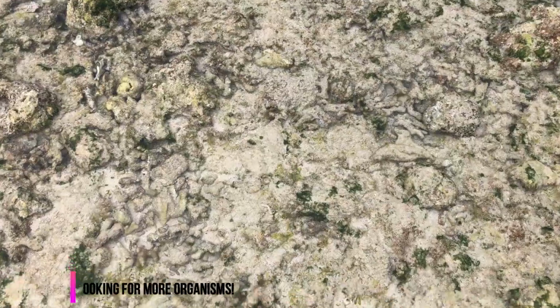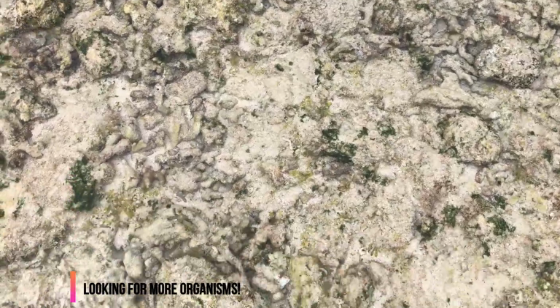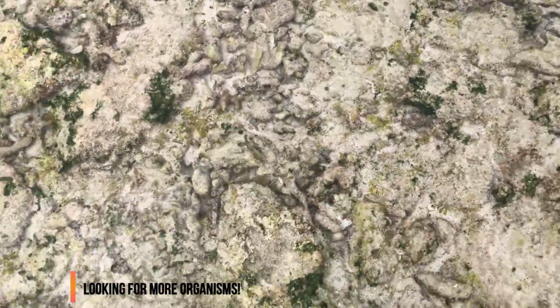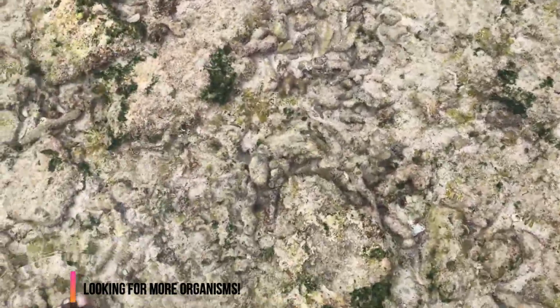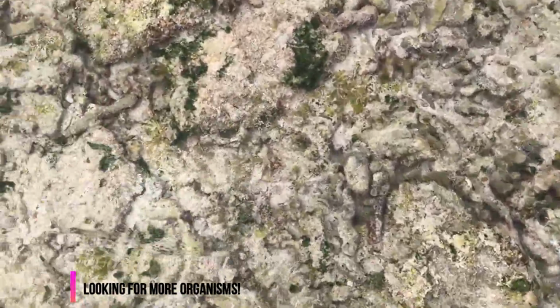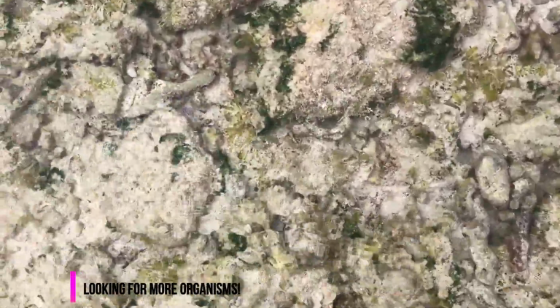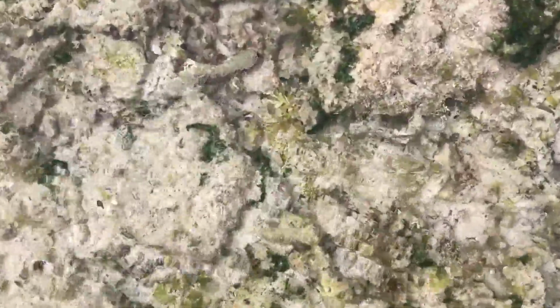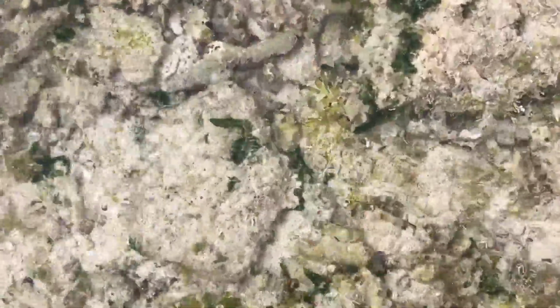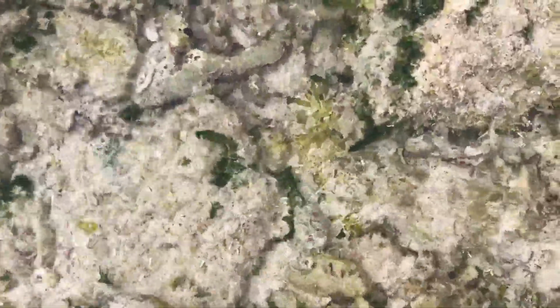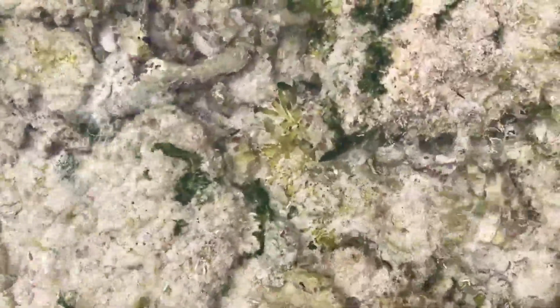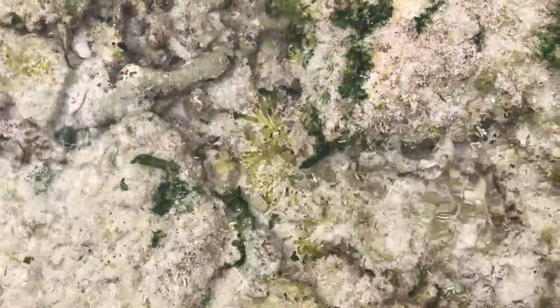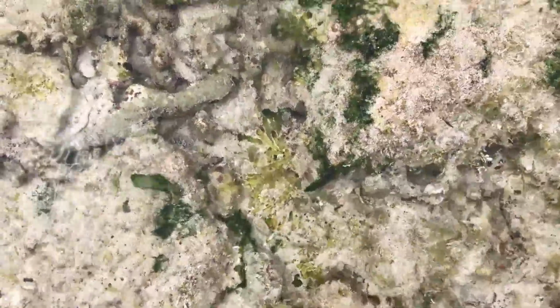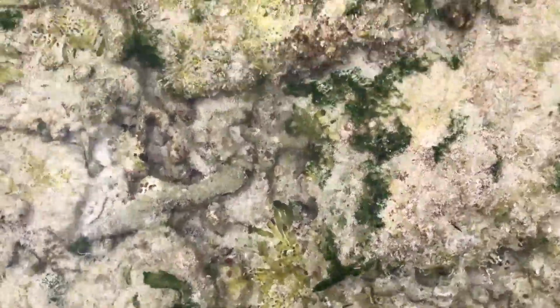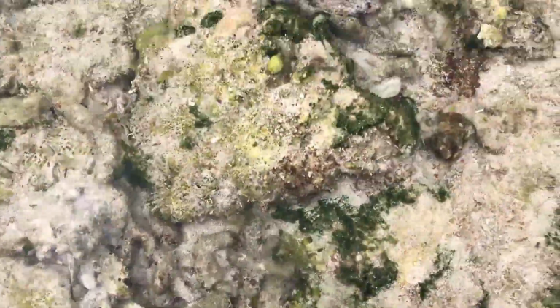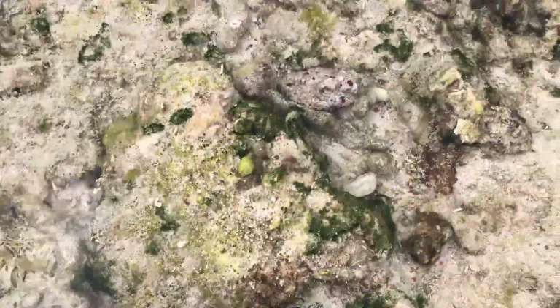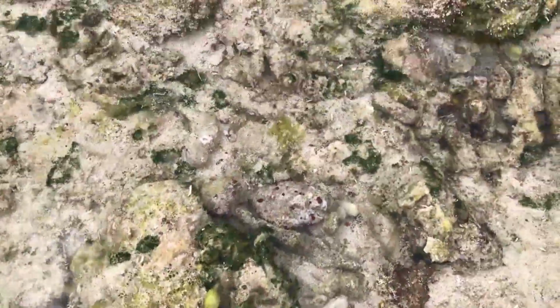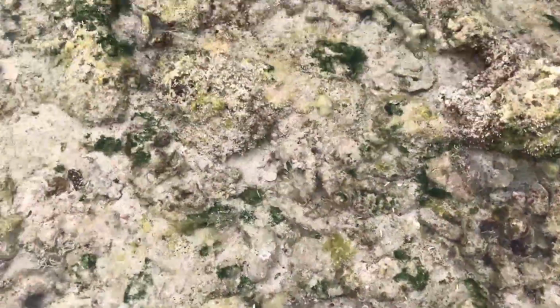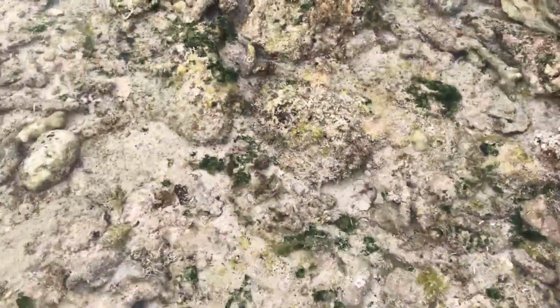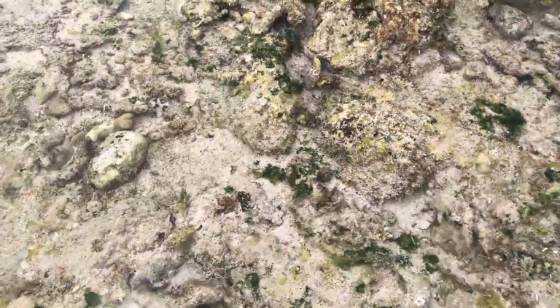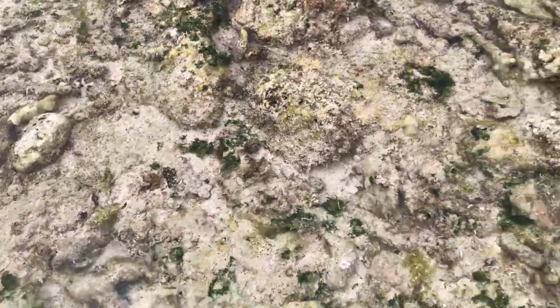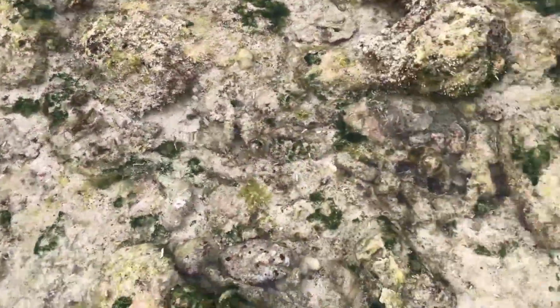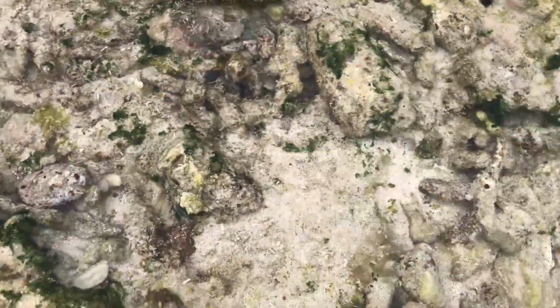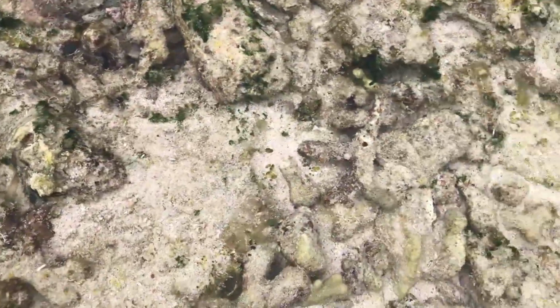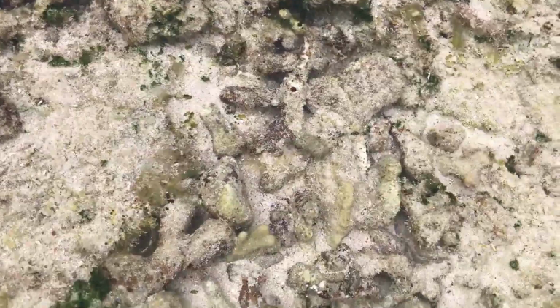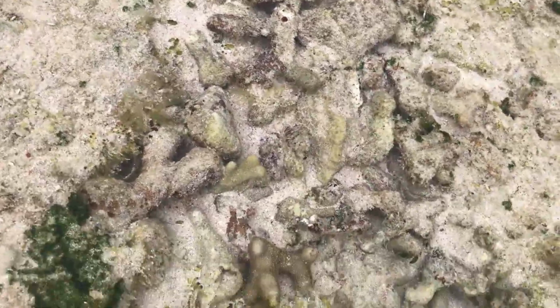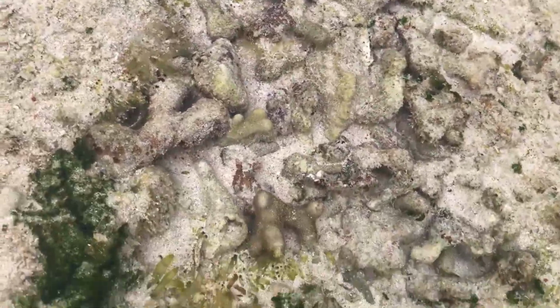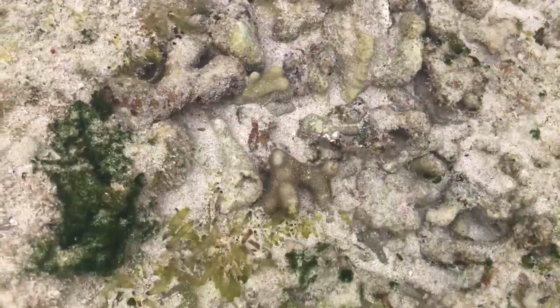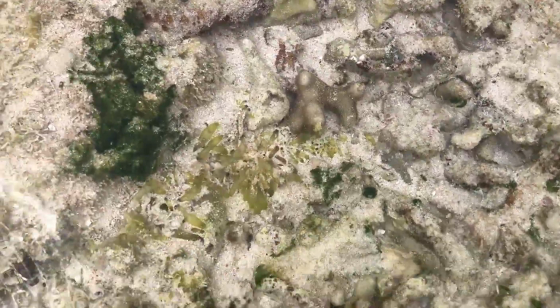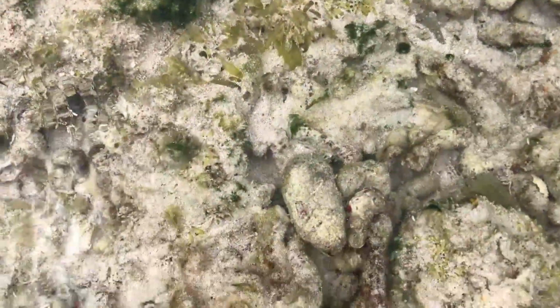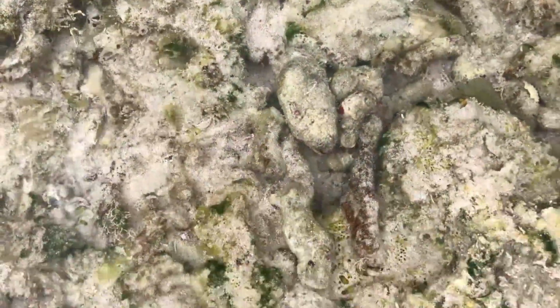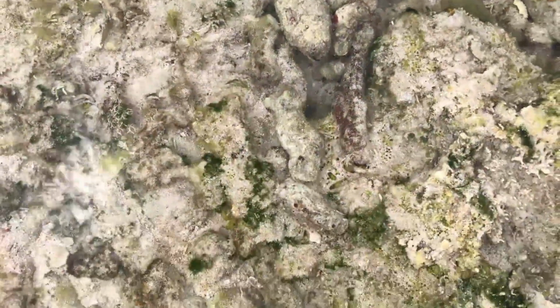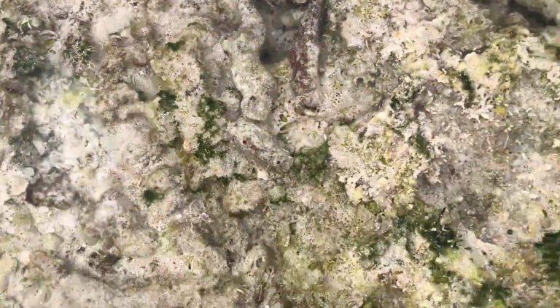I should say that while we were here and we lifted up different rocks or stones looking for these organisms, we did put them back in their spots because we didn't want to disturb their habitat that much.